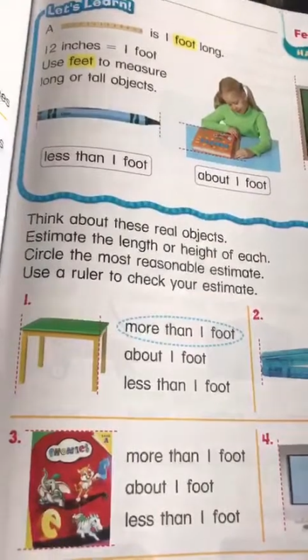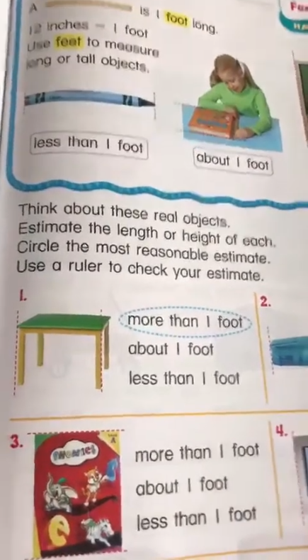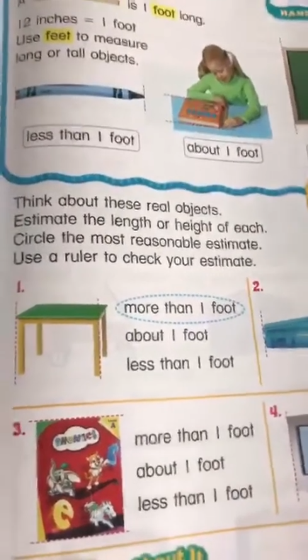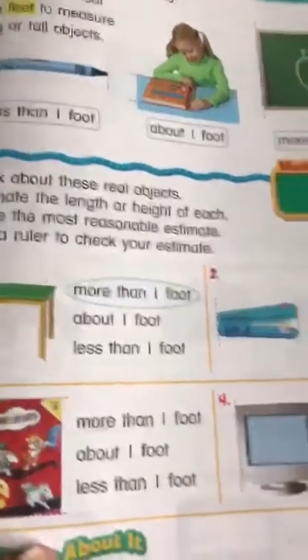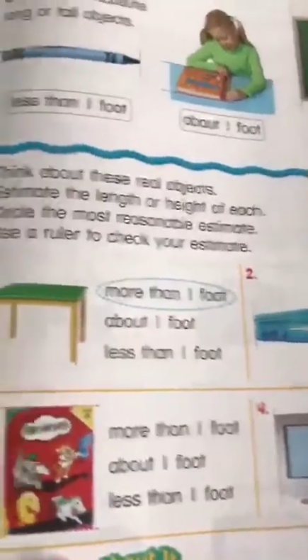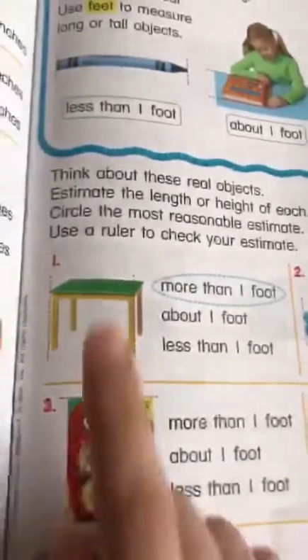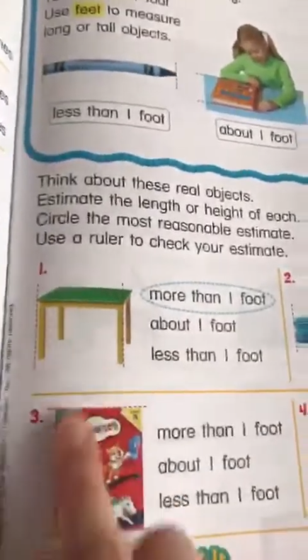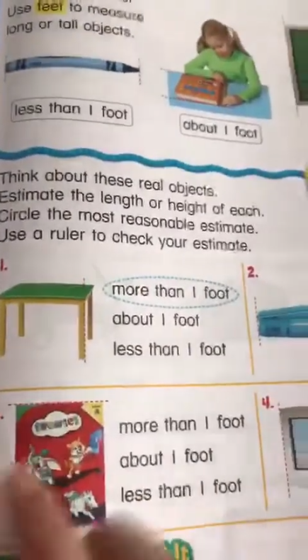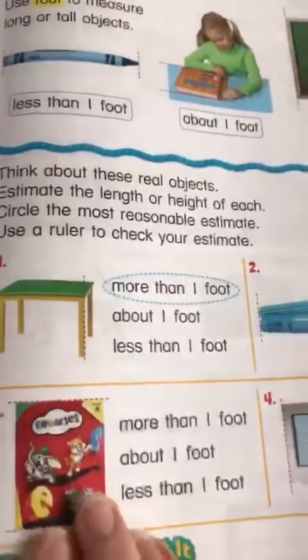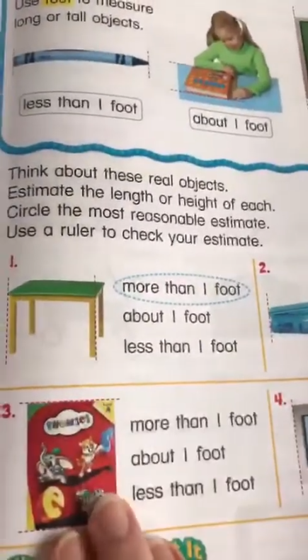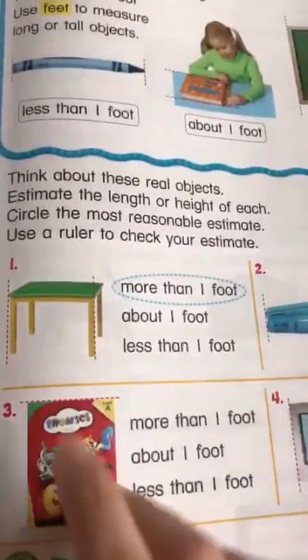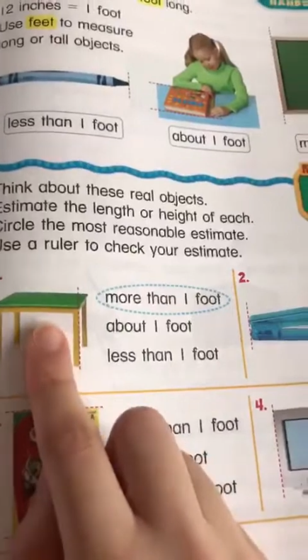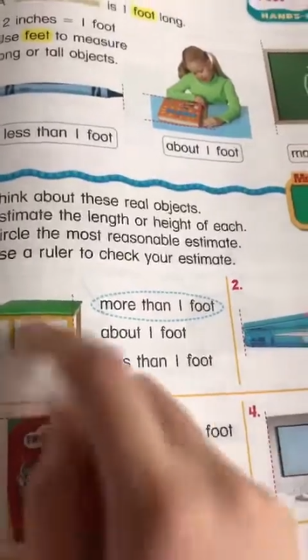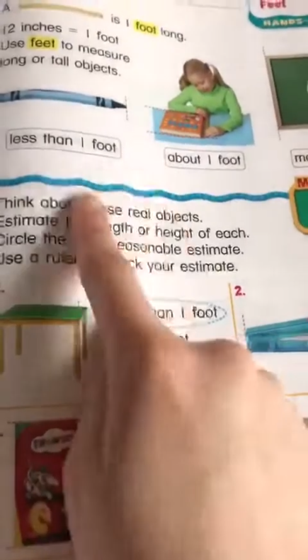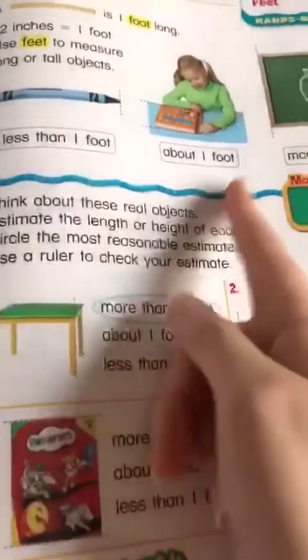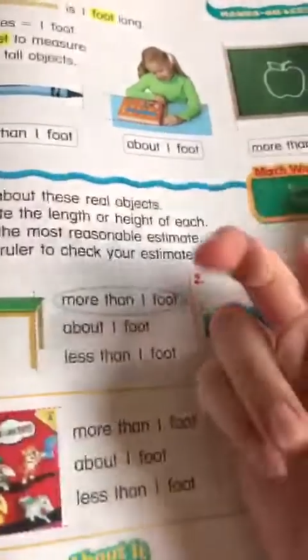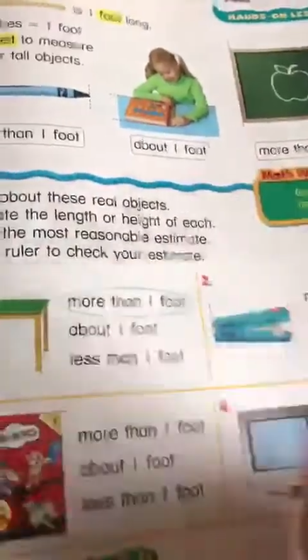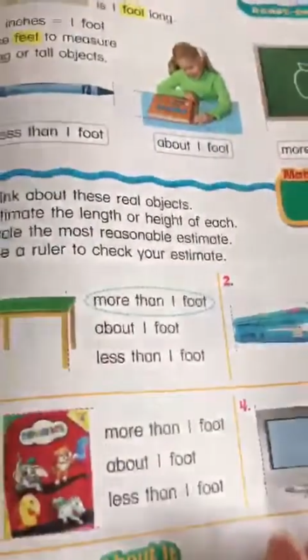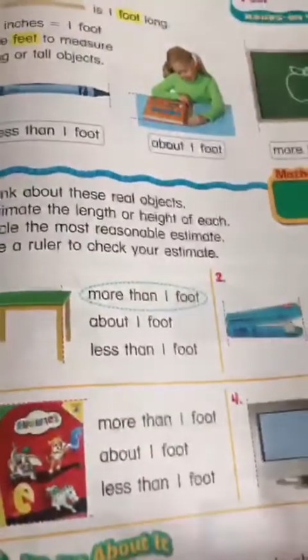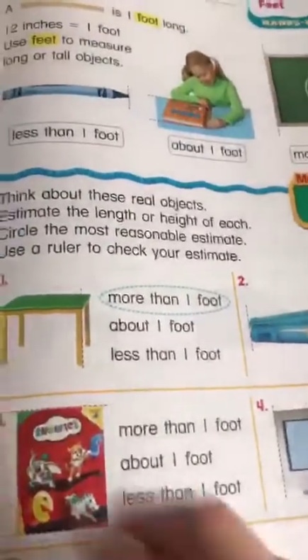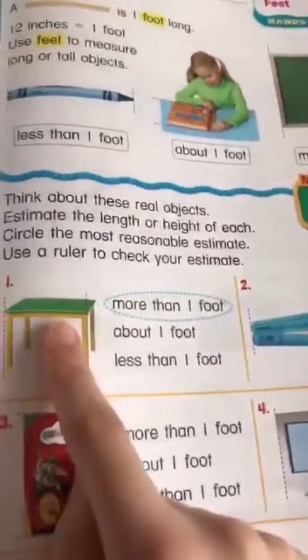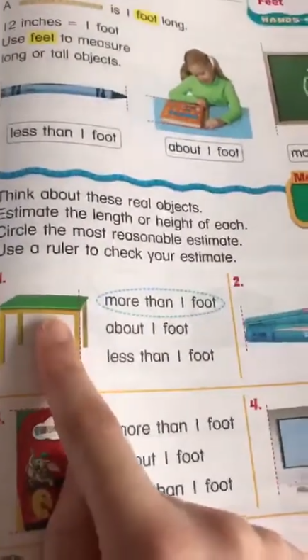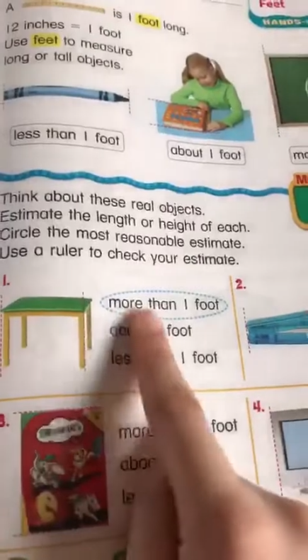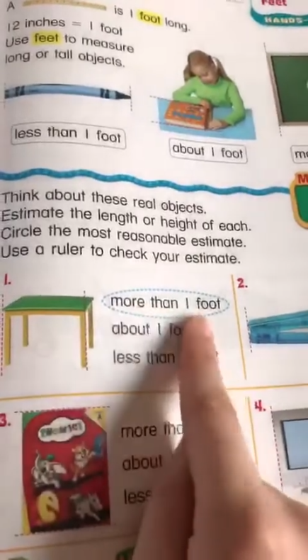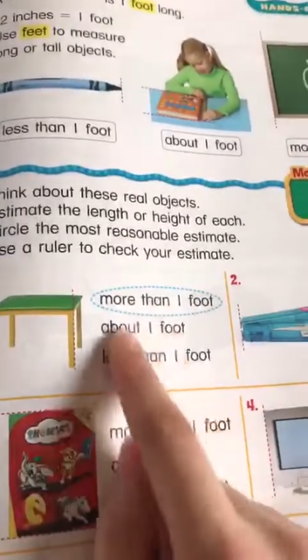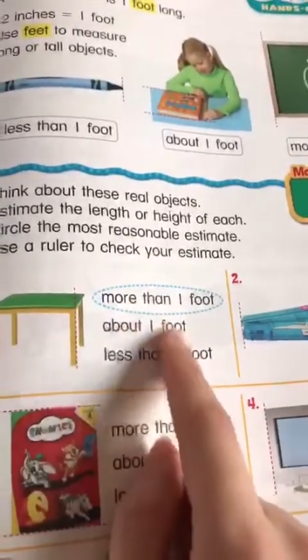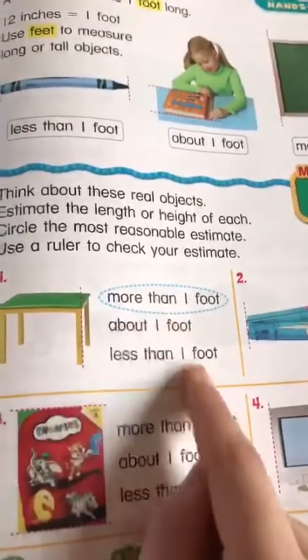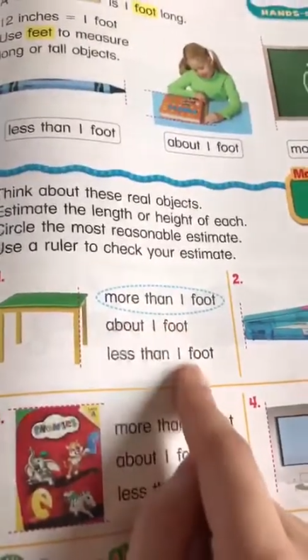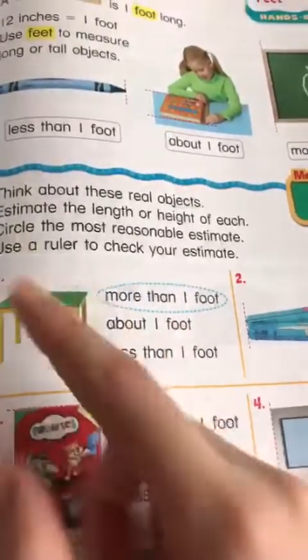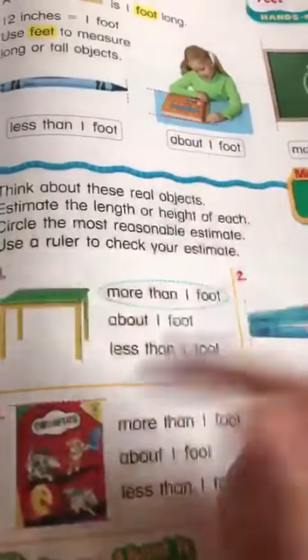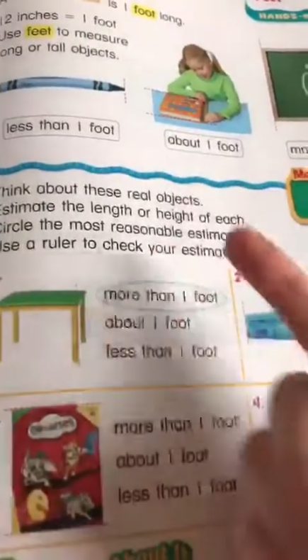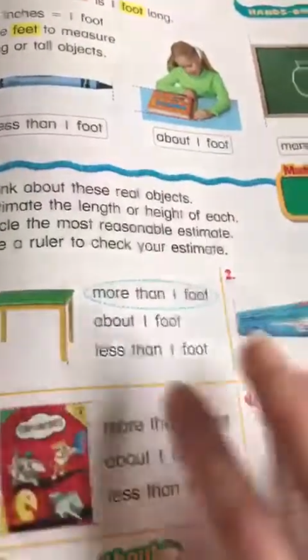Let's start. Number one is already done — a table. Is it small, medium, or big? Is it more than one foot, about a foot, or less than one foot? Of course, it's big, so it's more than one foot.